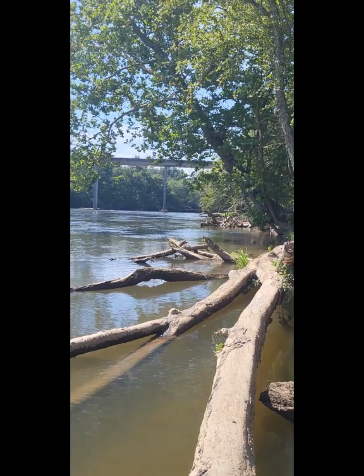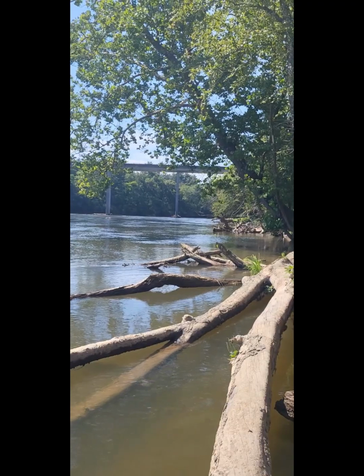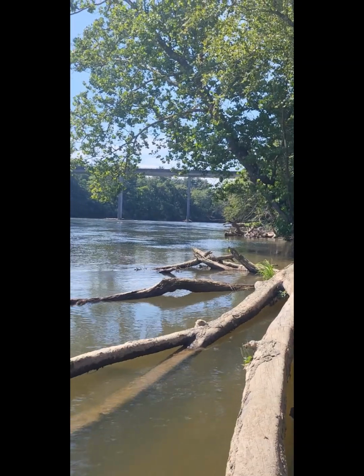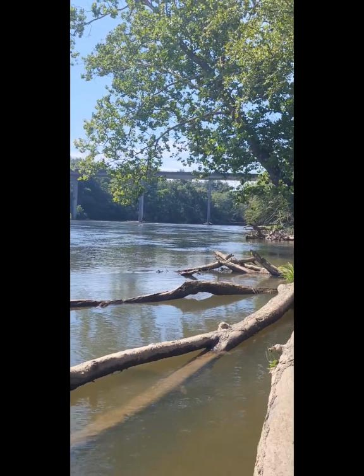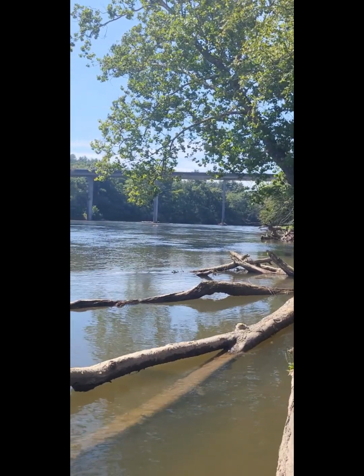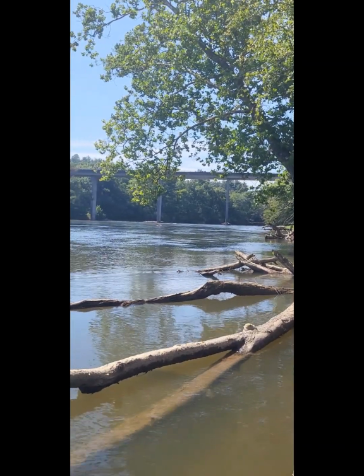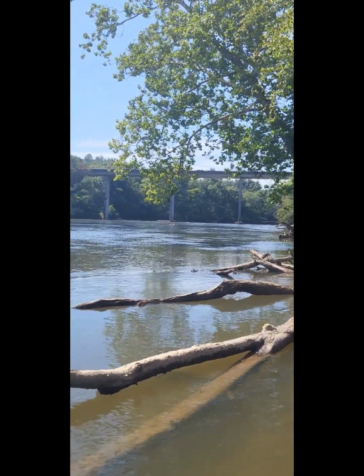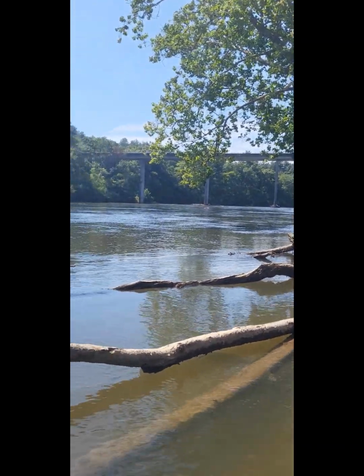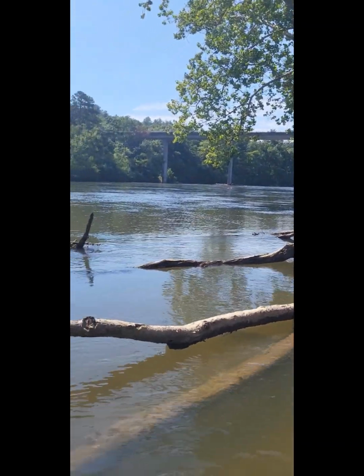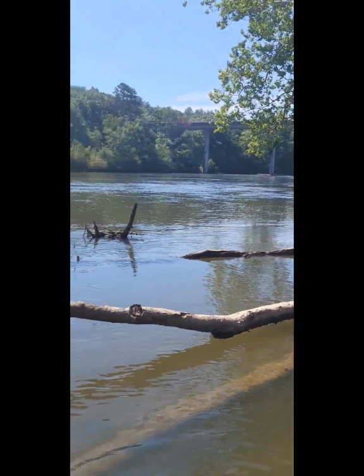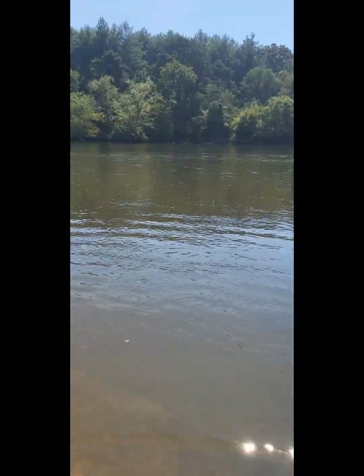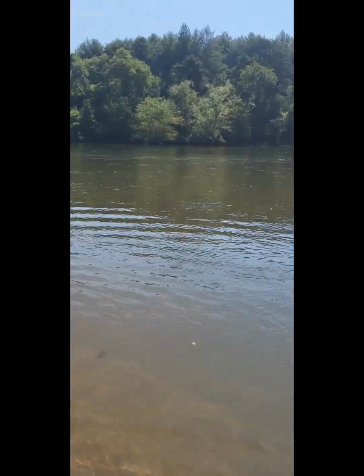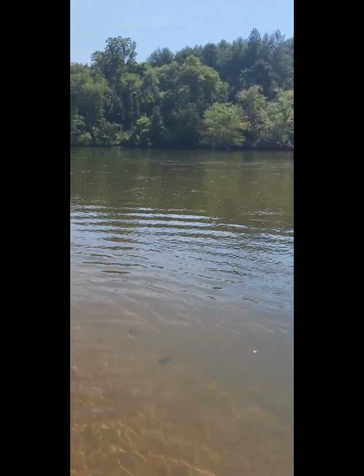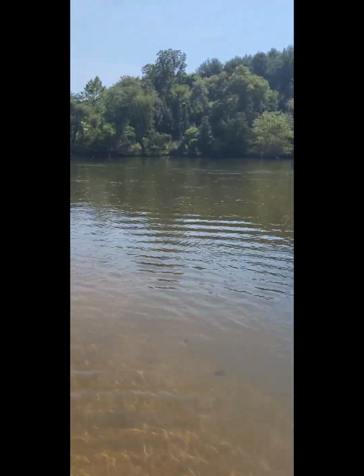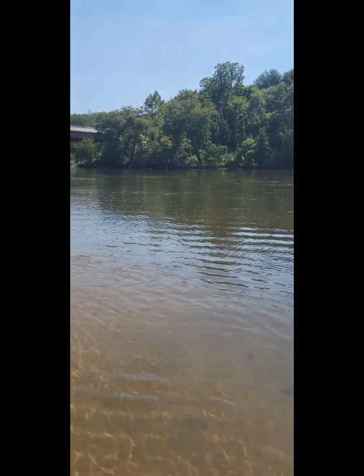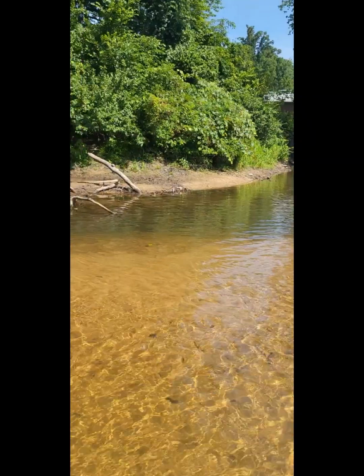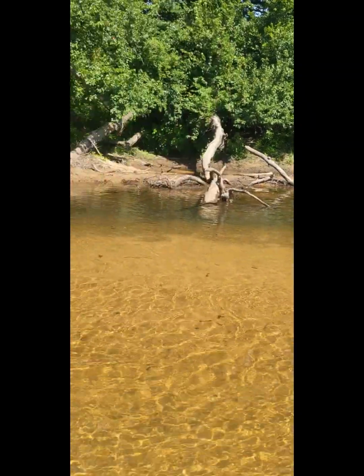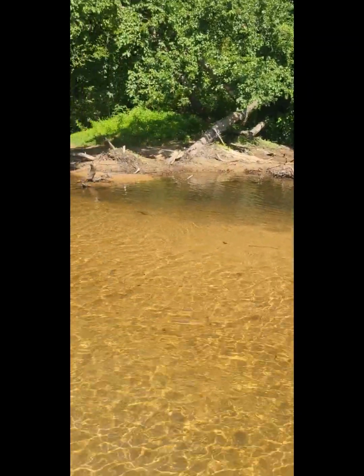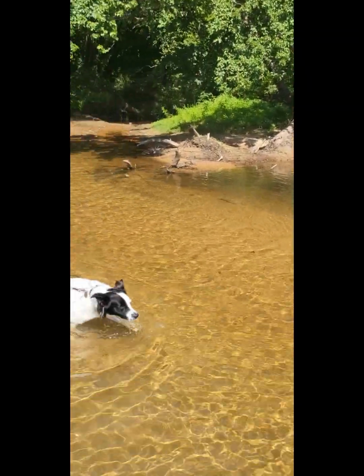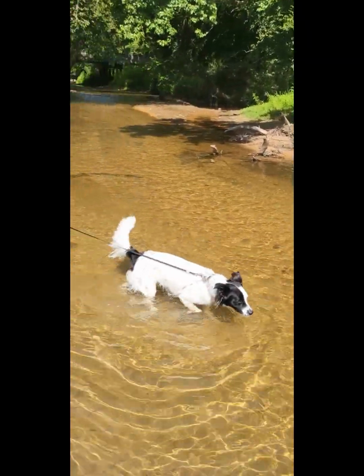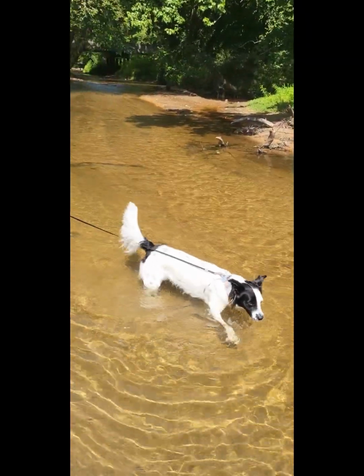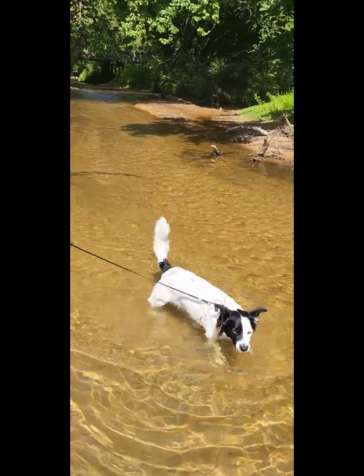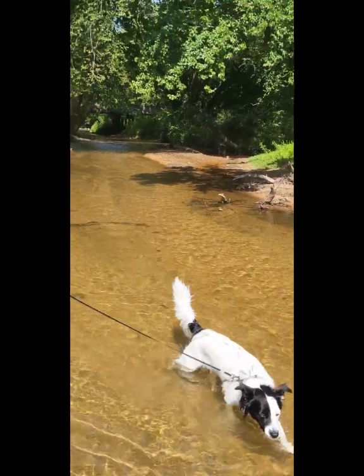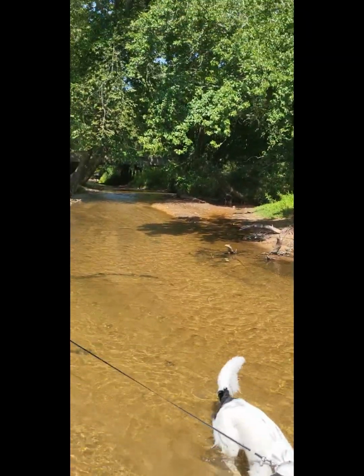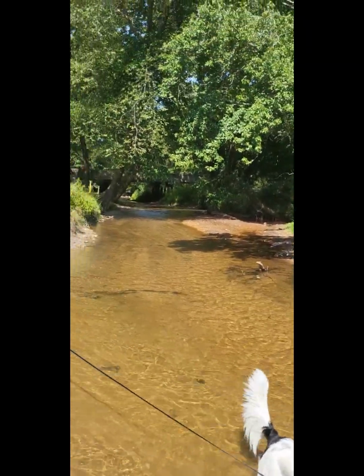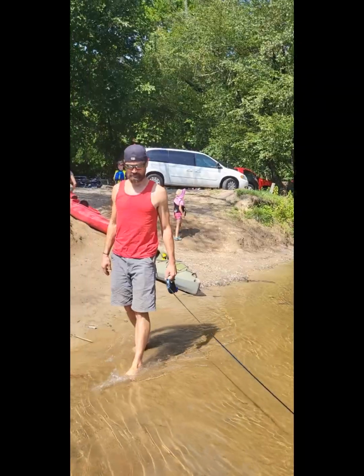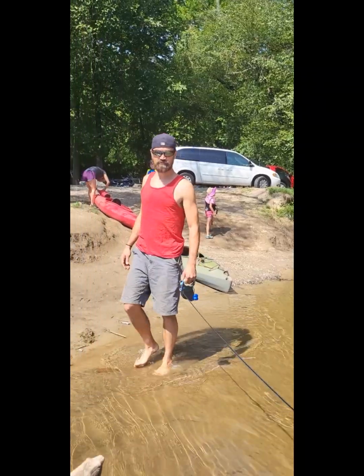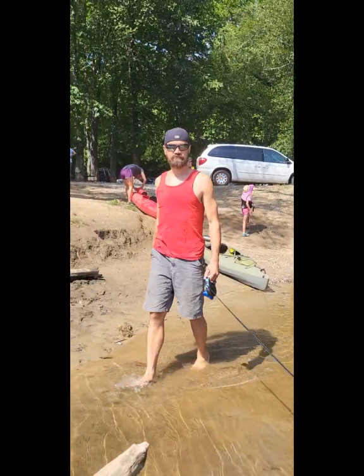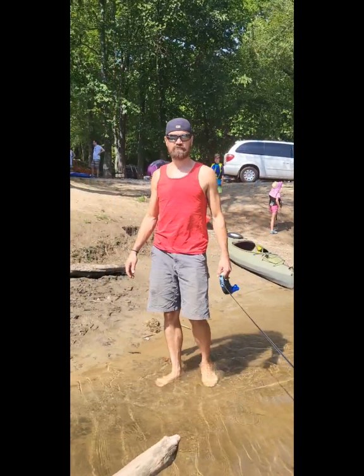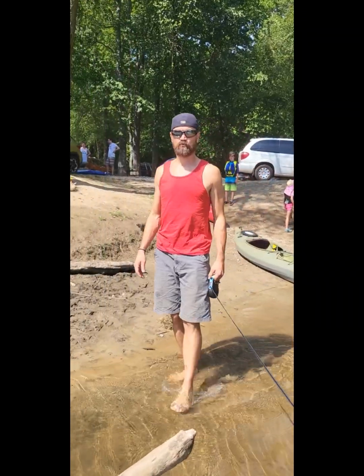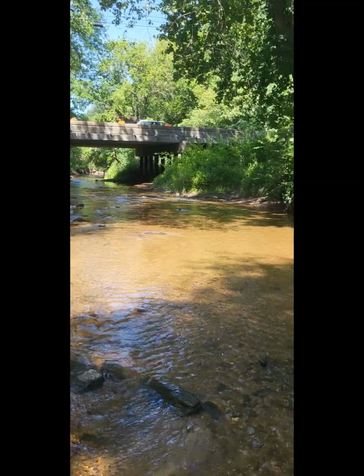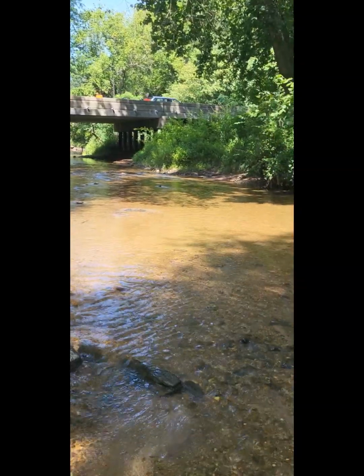So that's the Blue Ridge Parkway. We came down to this river — it's nice and cool. Harley's getting her swim on. We're dipping our feet in and walking upstream.